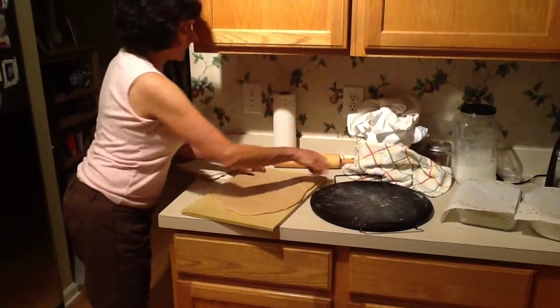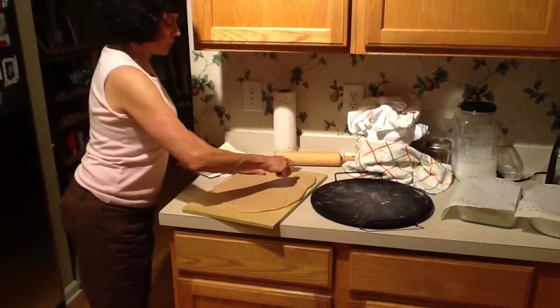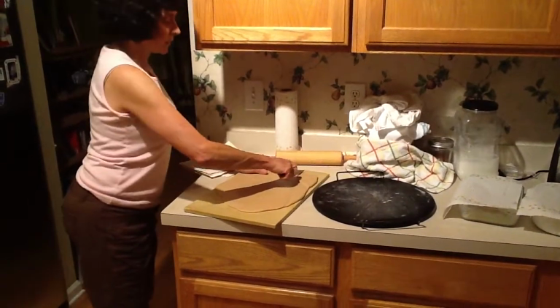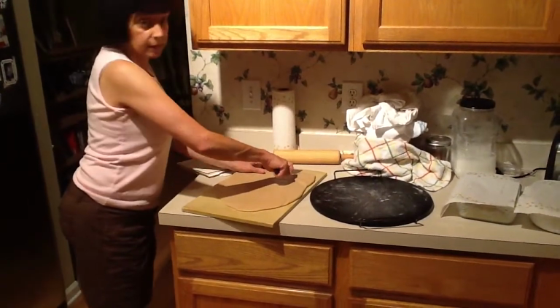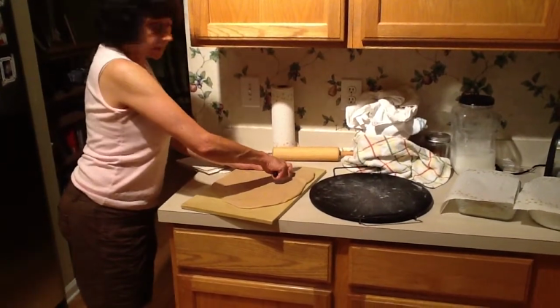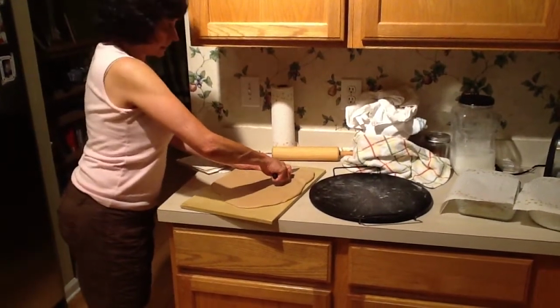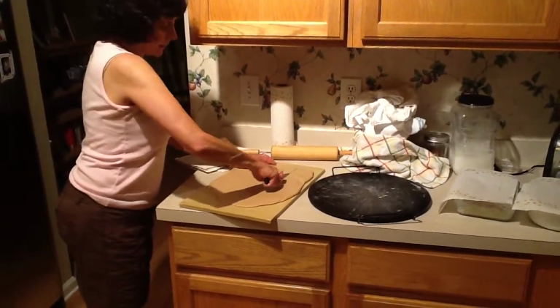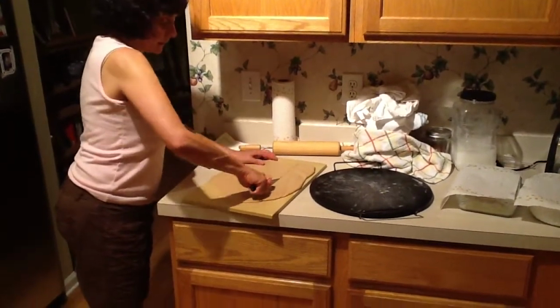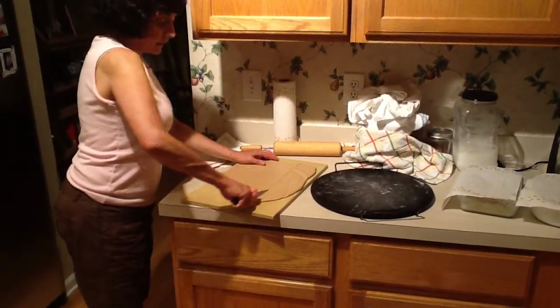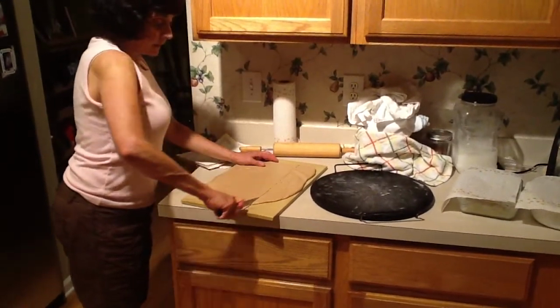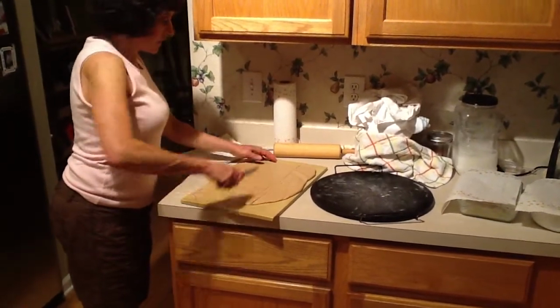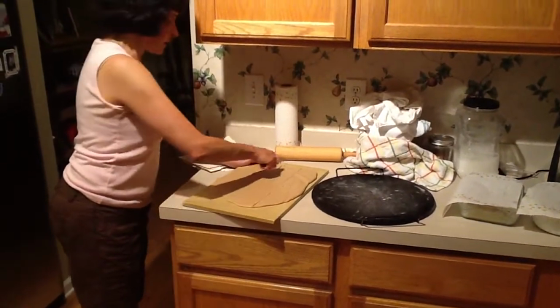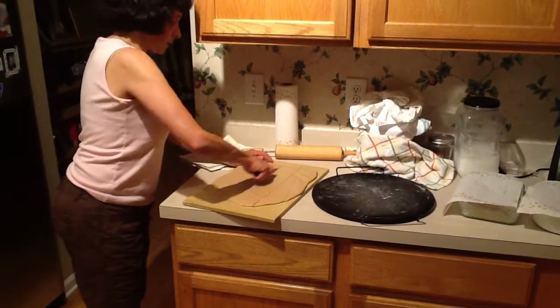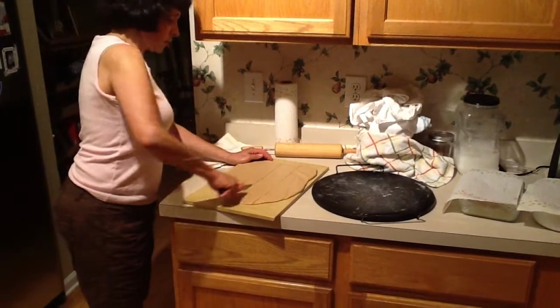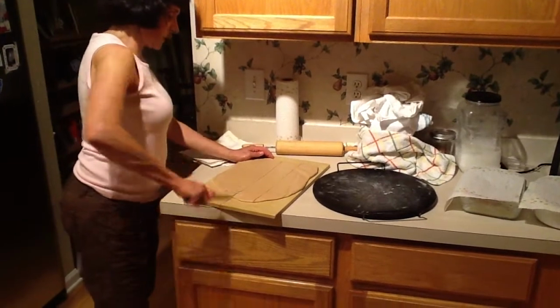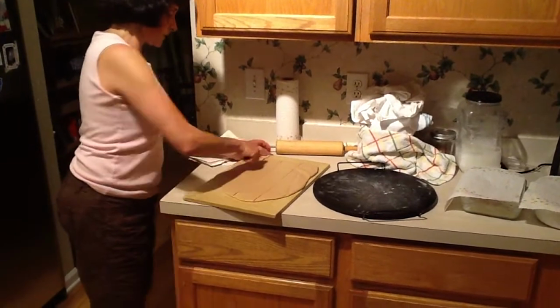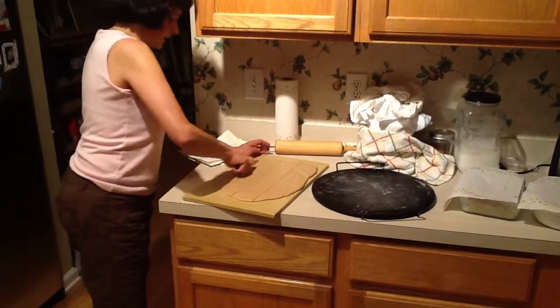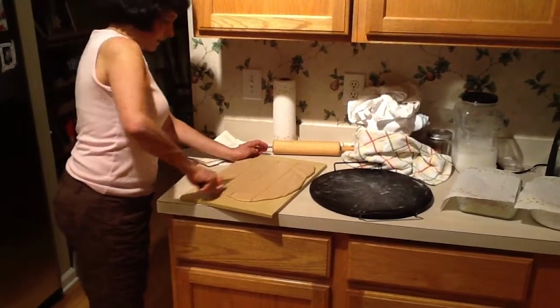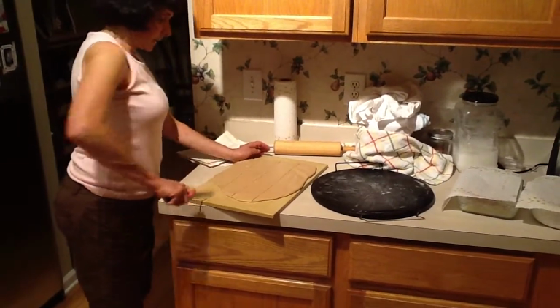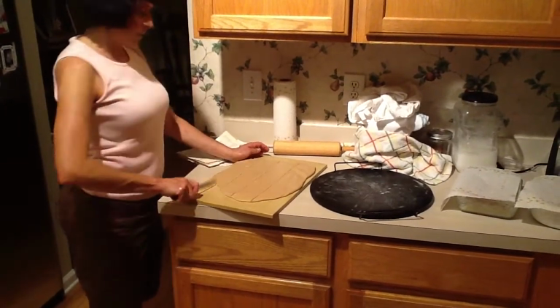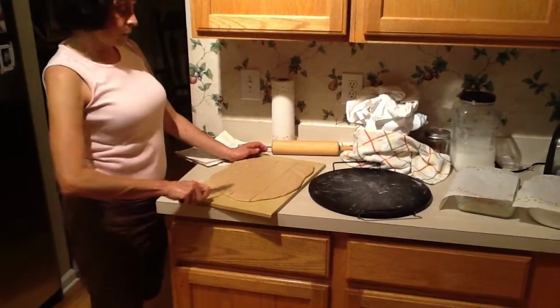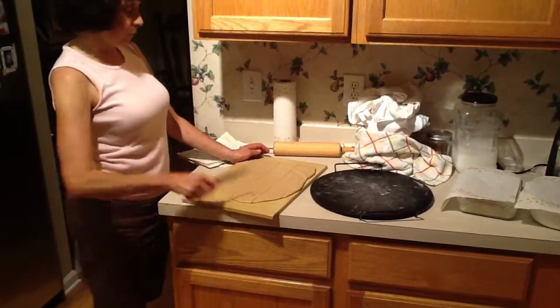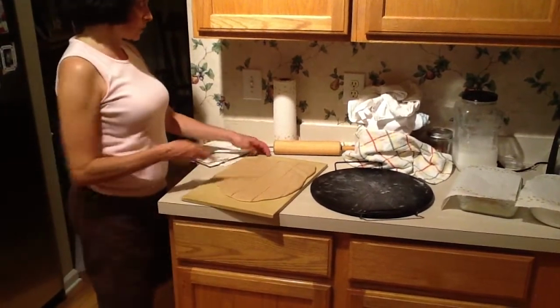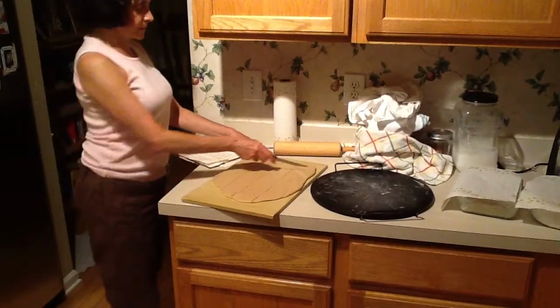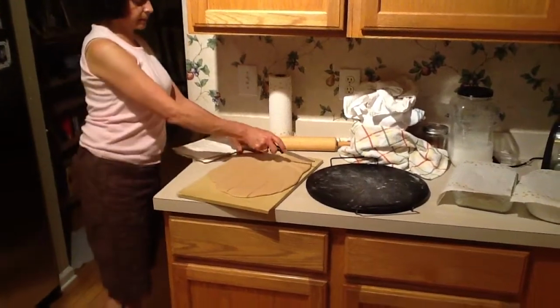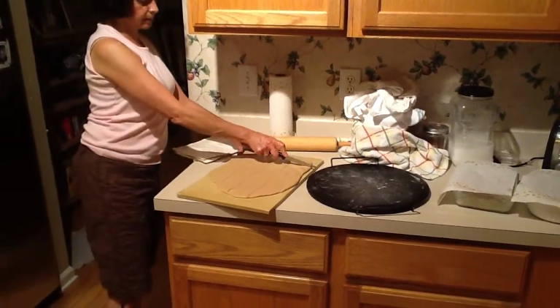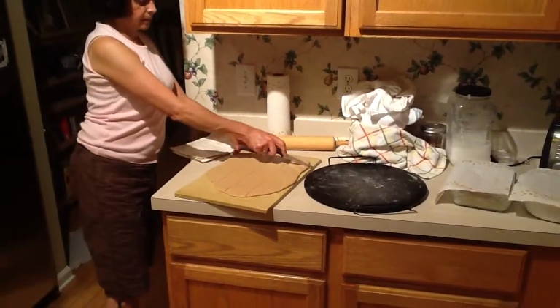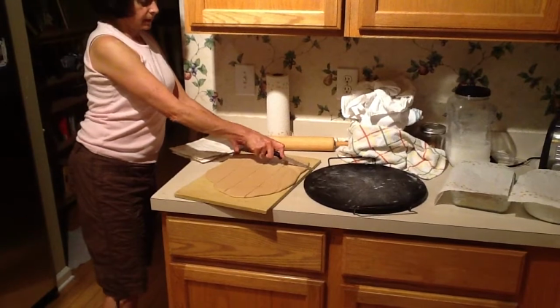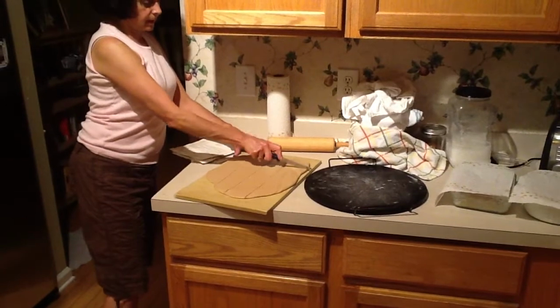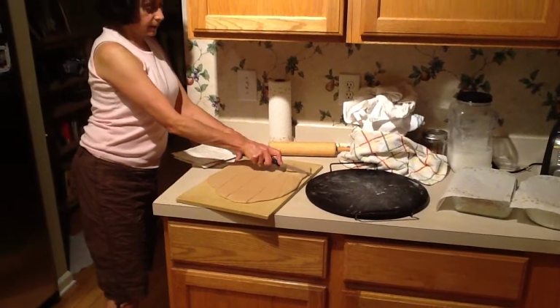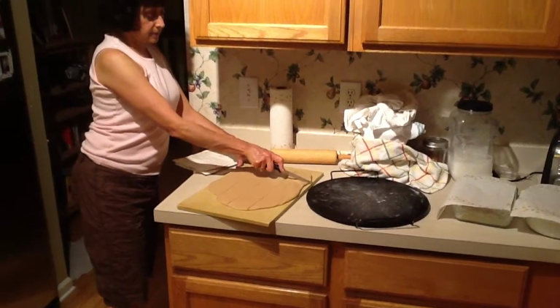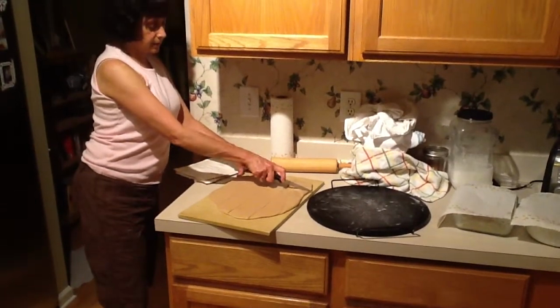So here we go — I'm going to cut. I'm just cutting into long shapes. I've made four strips.